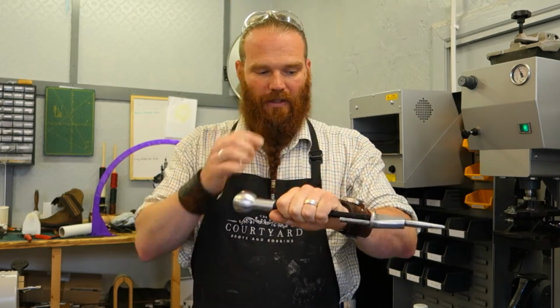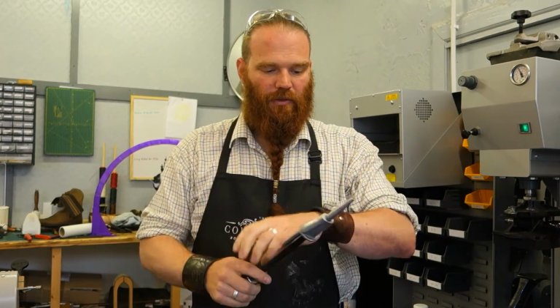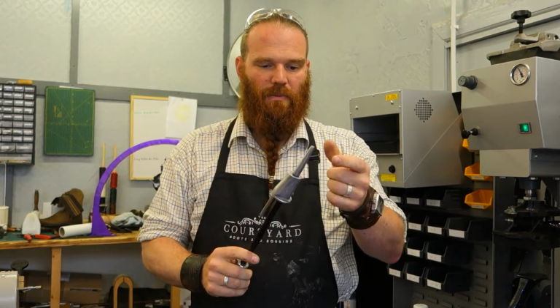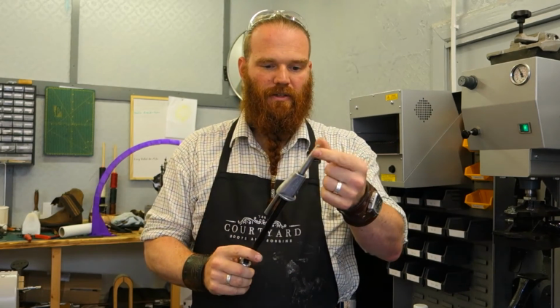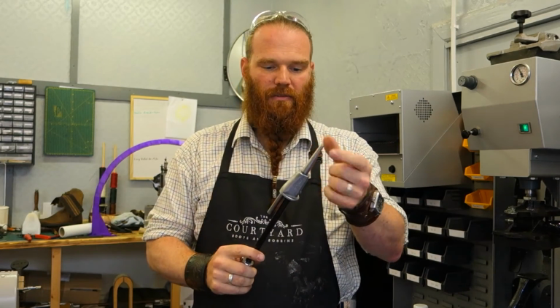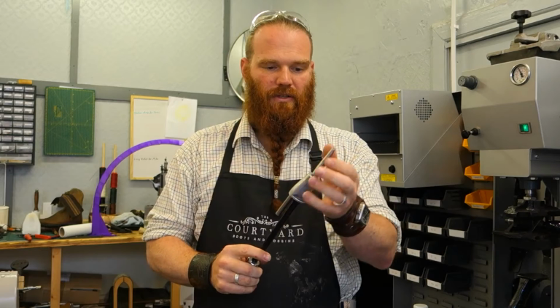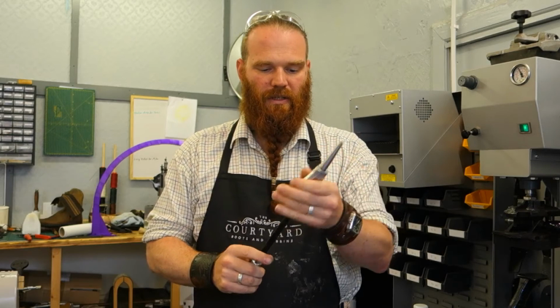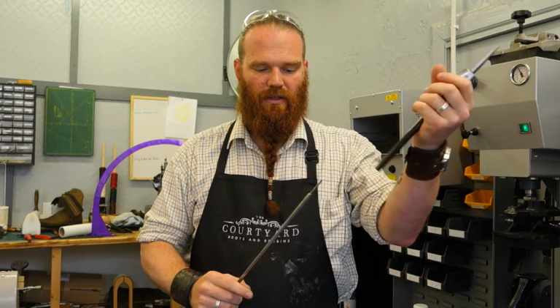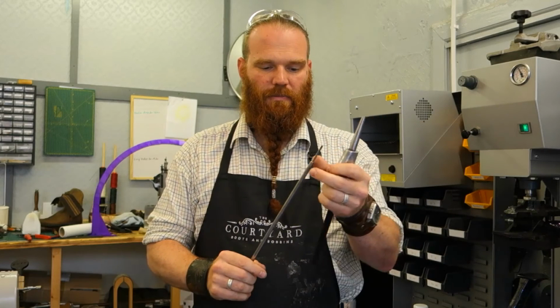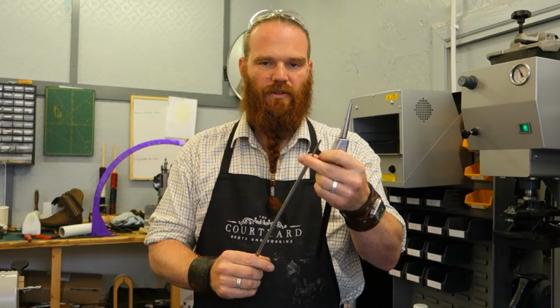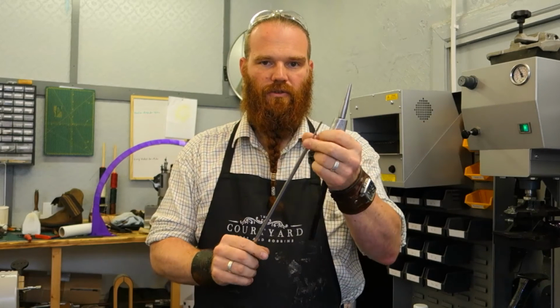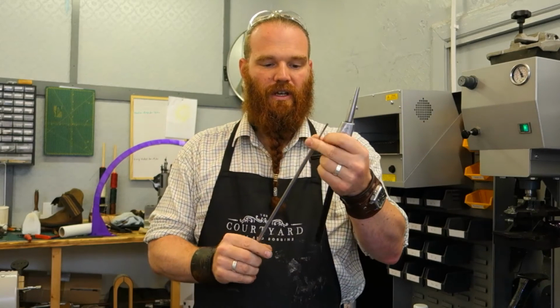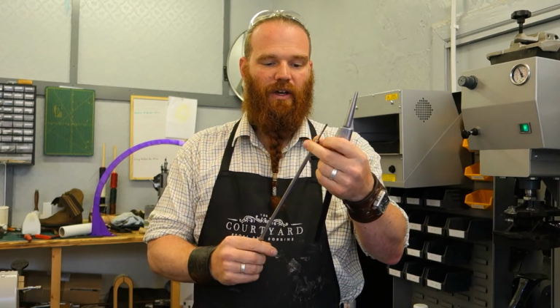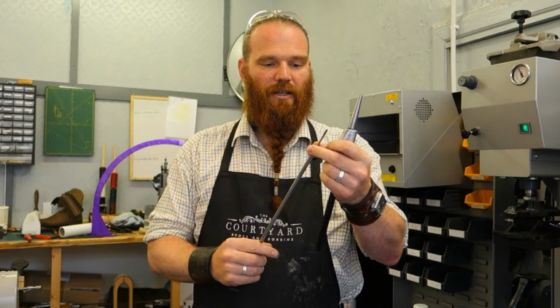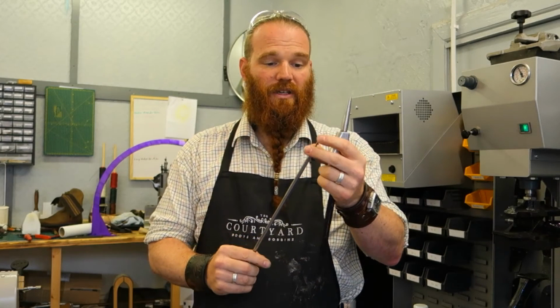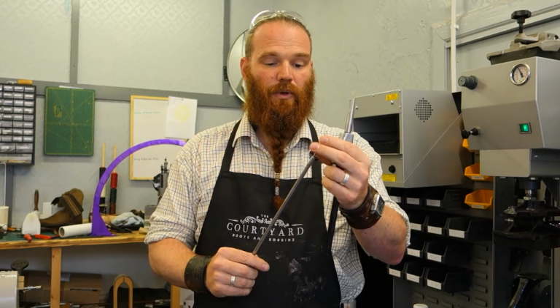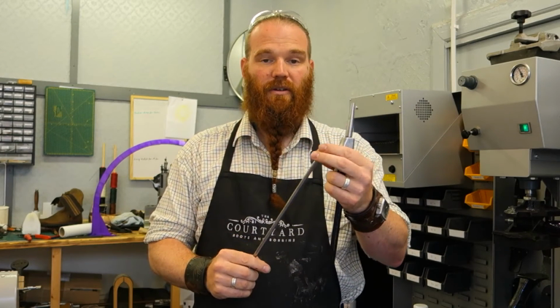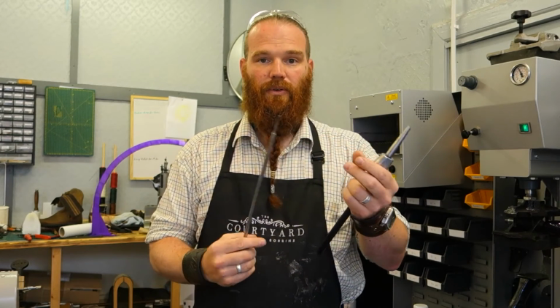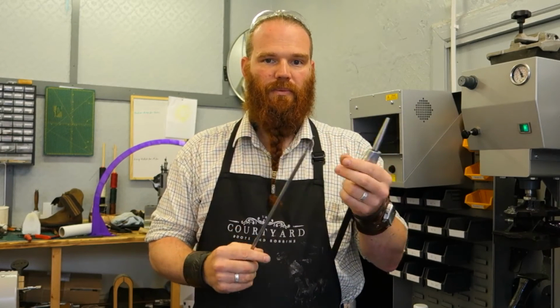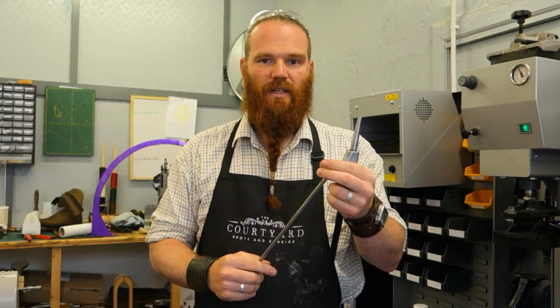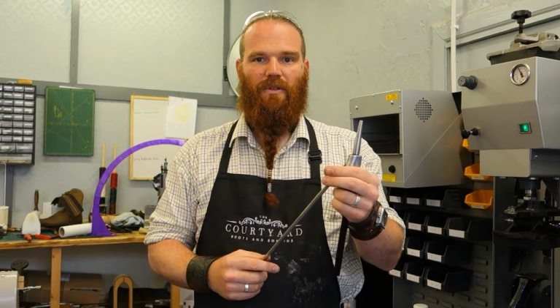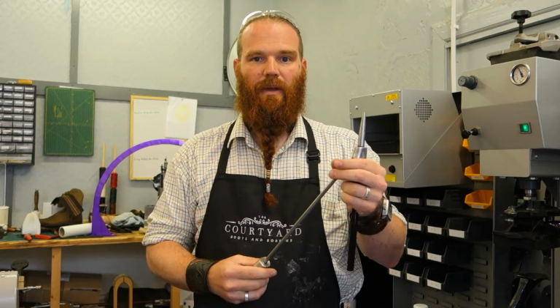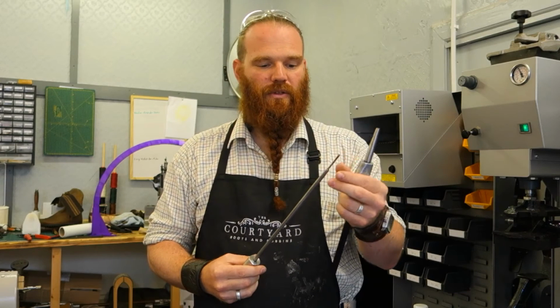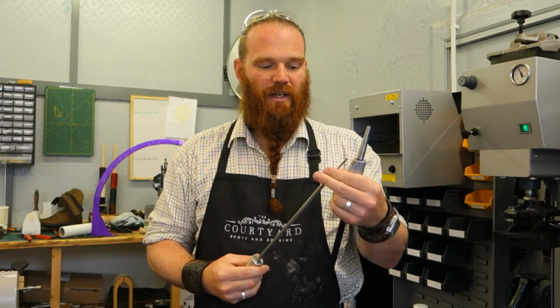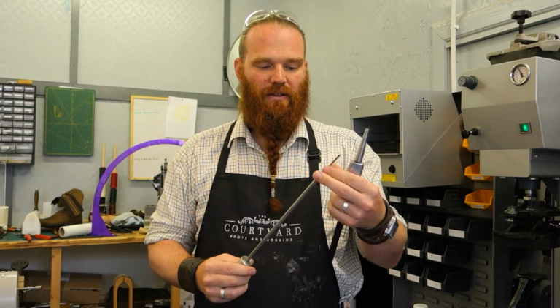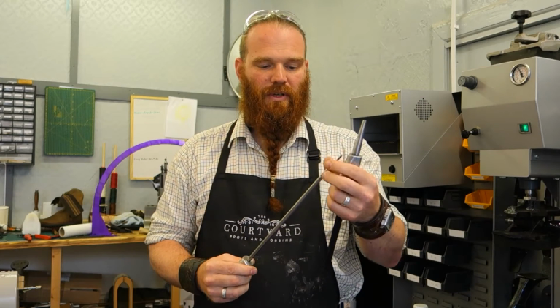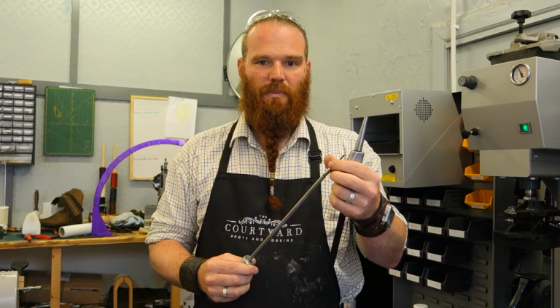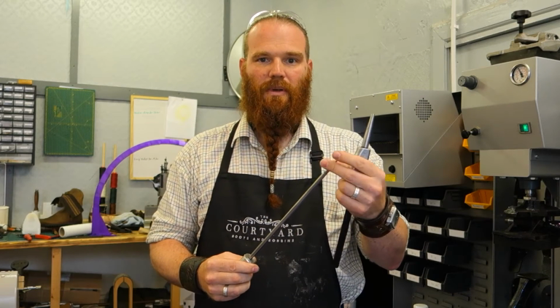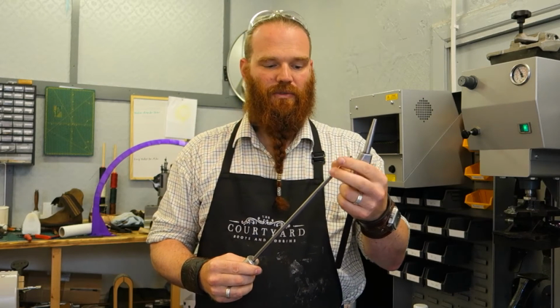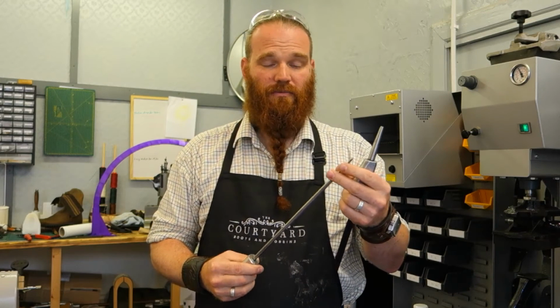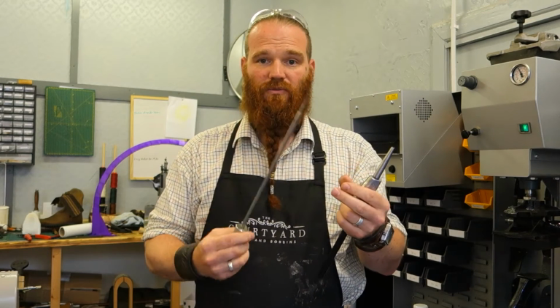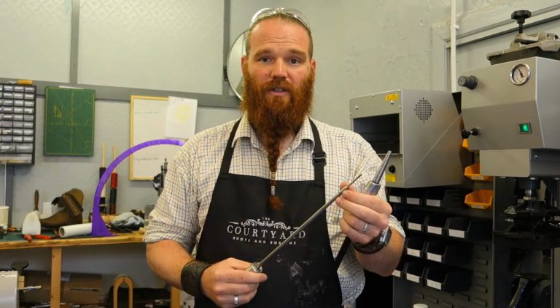There are replacement parts that you can purchase — a piece here and this bit on the screws. Great idea because it will wear at some point or potentially get damaged somehow. So you can purchase replacement parts for it, which is a really good idea.